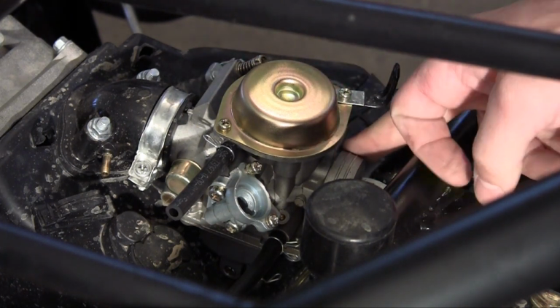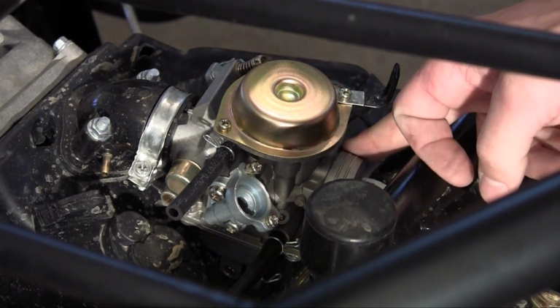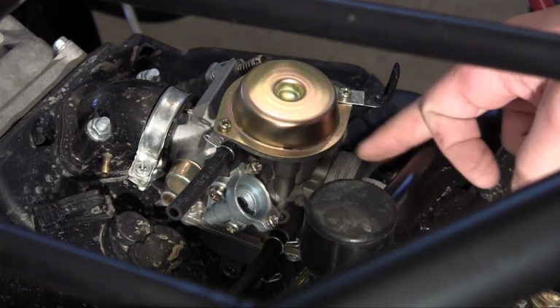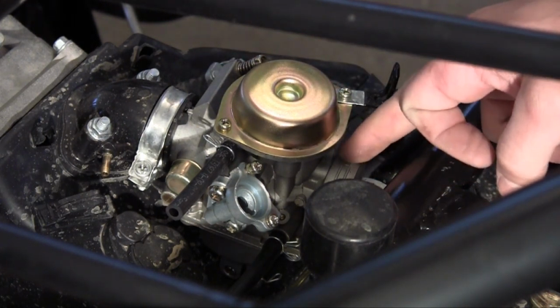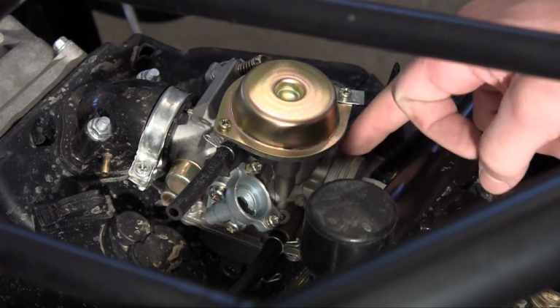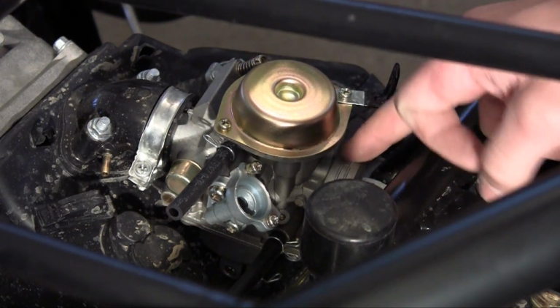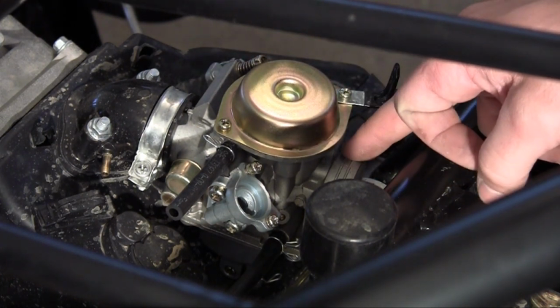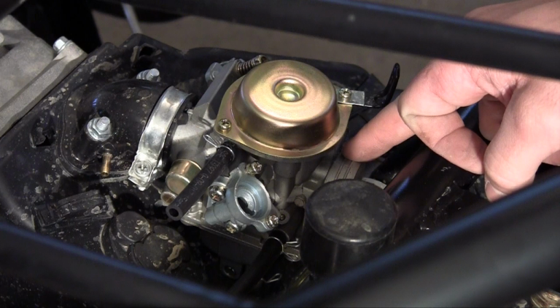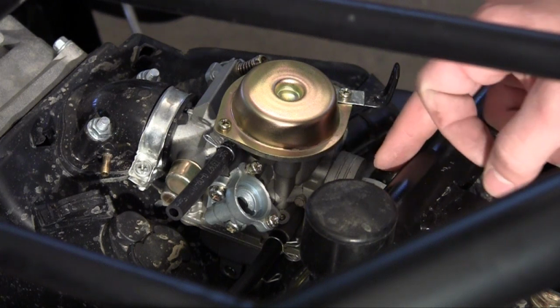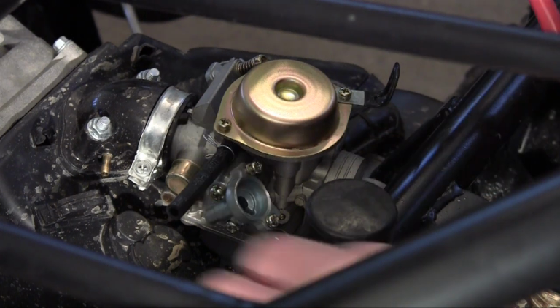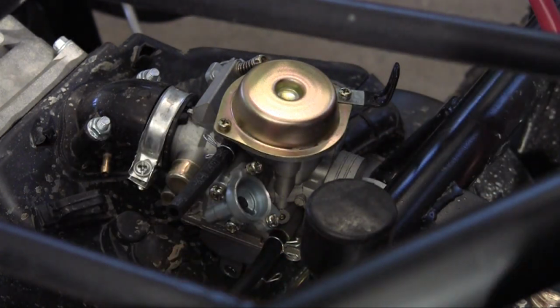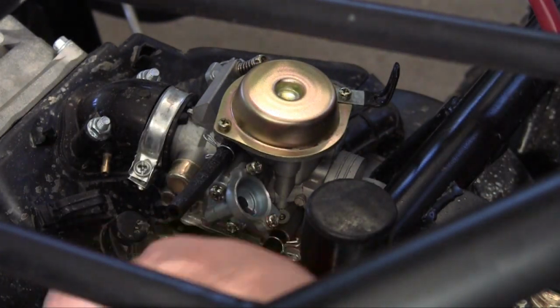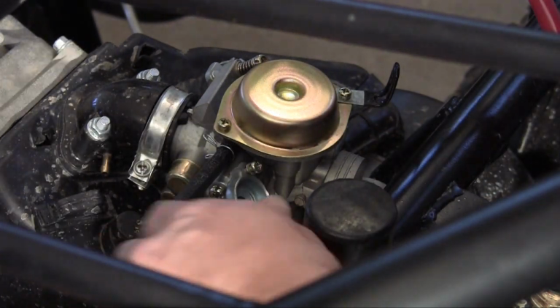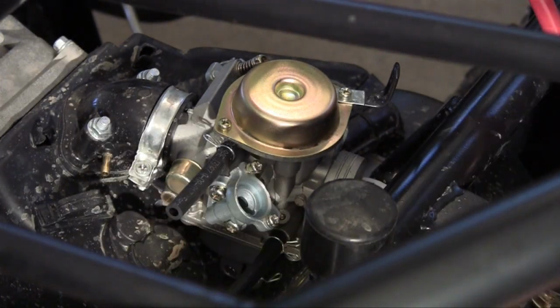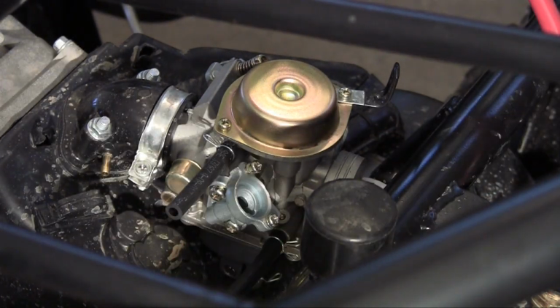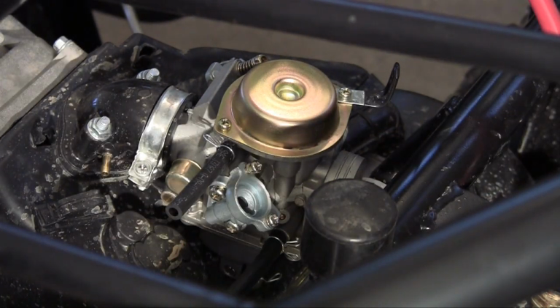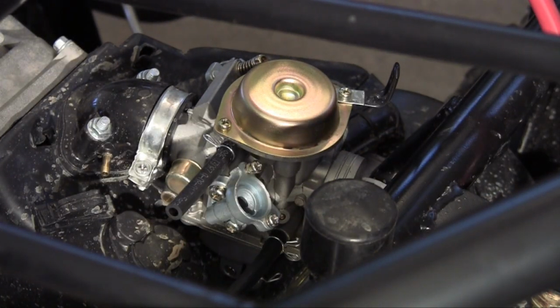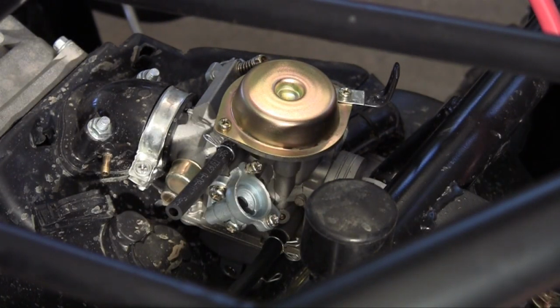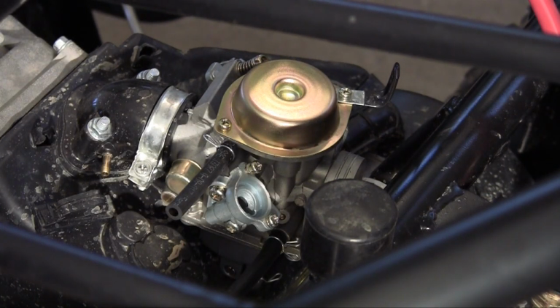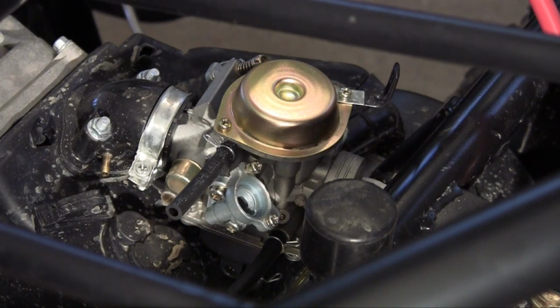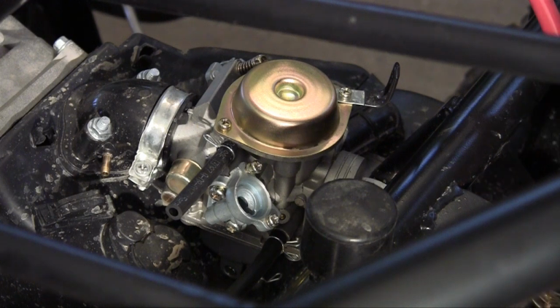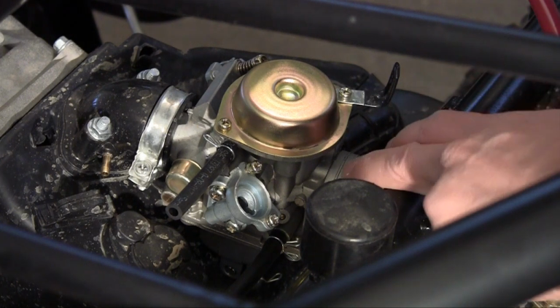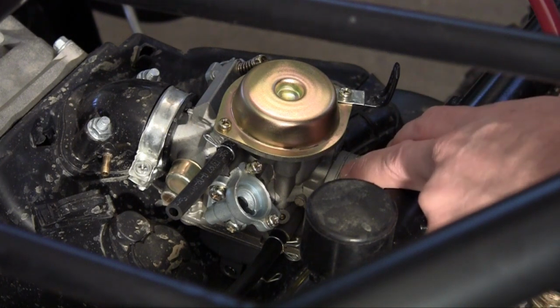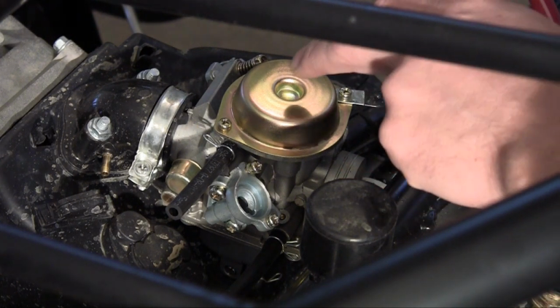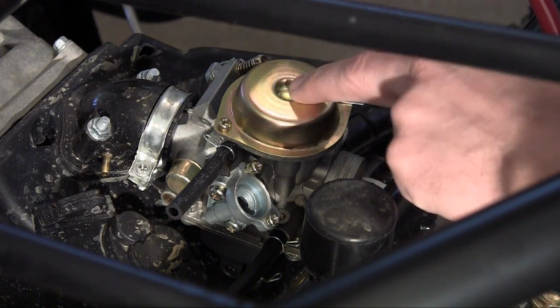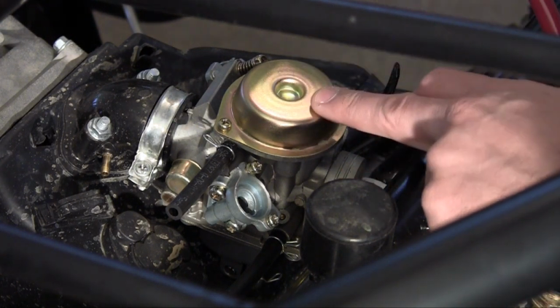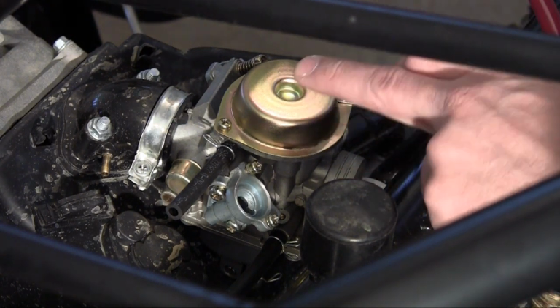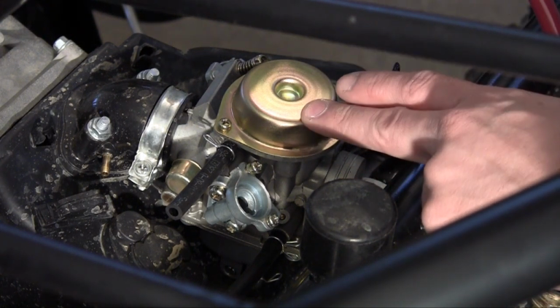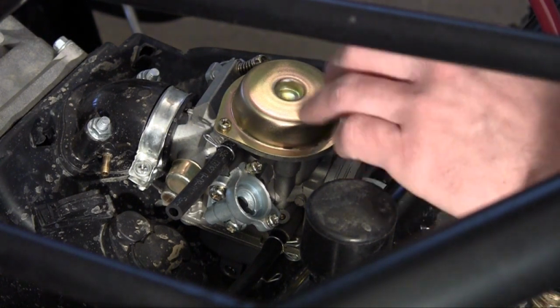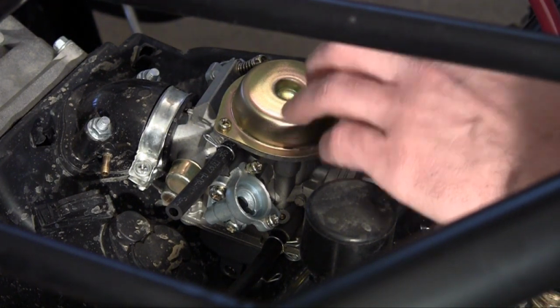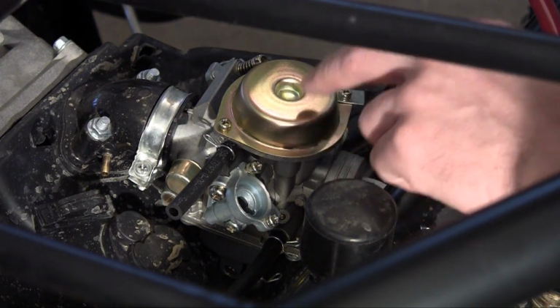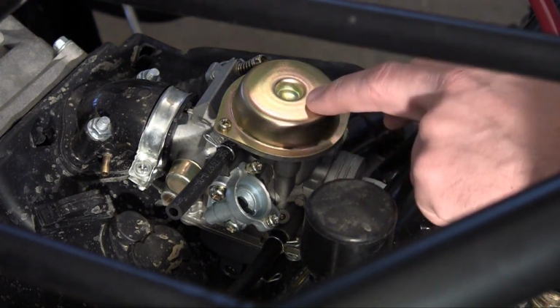When we hook up our air filter, this is where it's going to go. These extra hoses are for something called the PCV system, and I'll talk about that later. Just remember that that is the basics of what a carburetor is and how you install it on your engine.